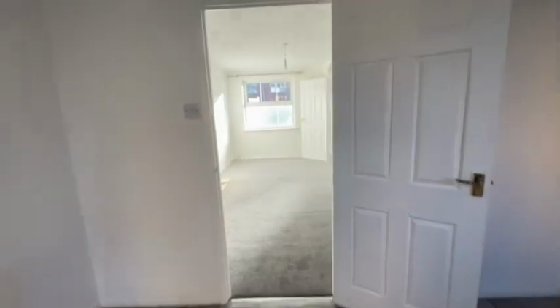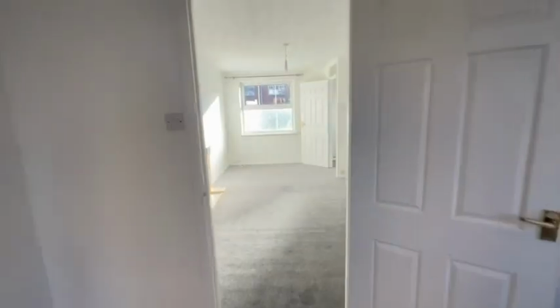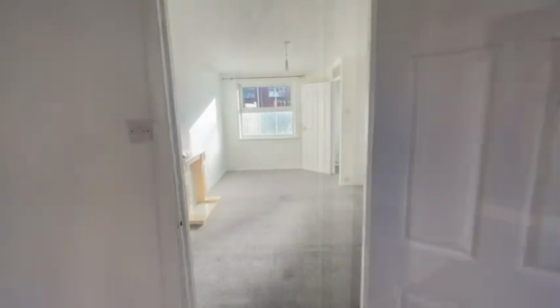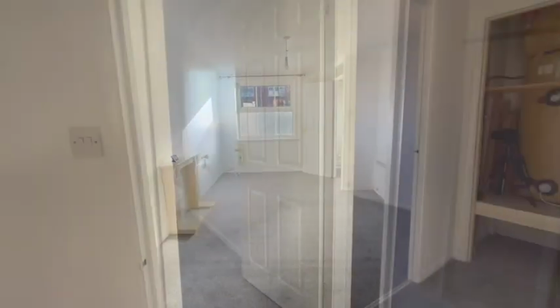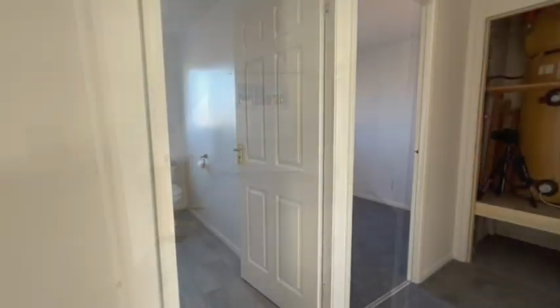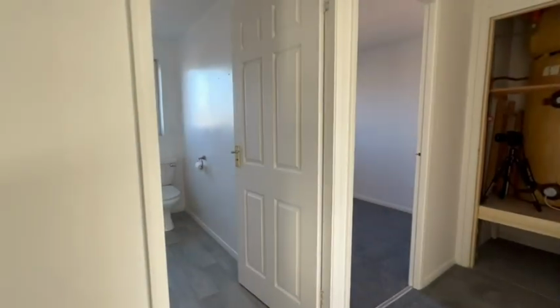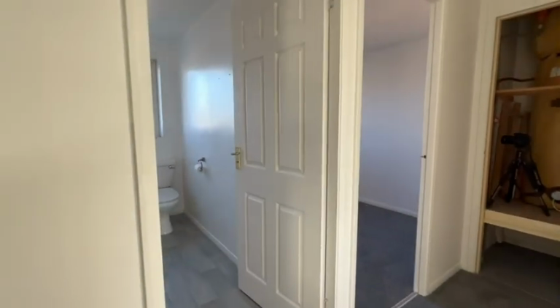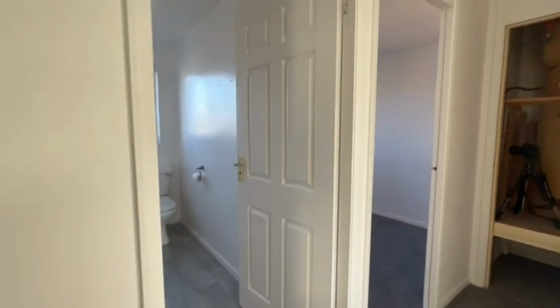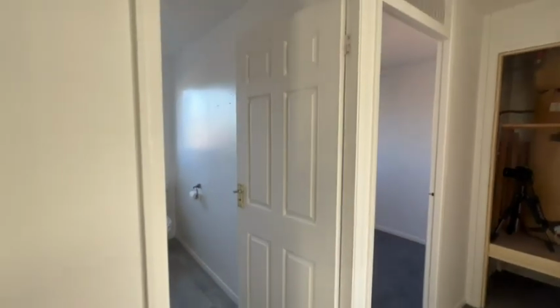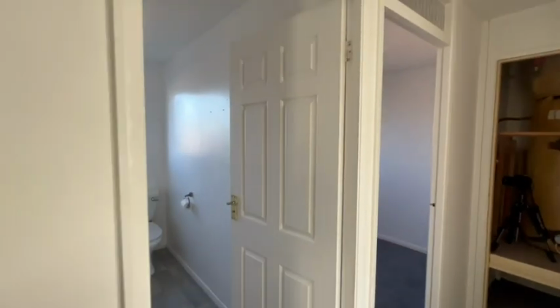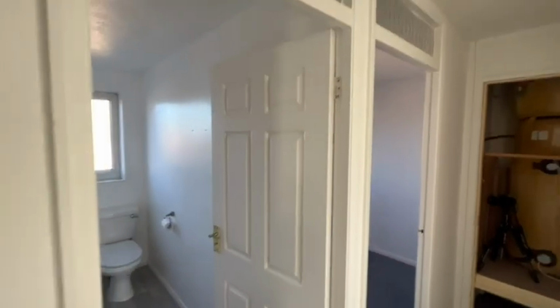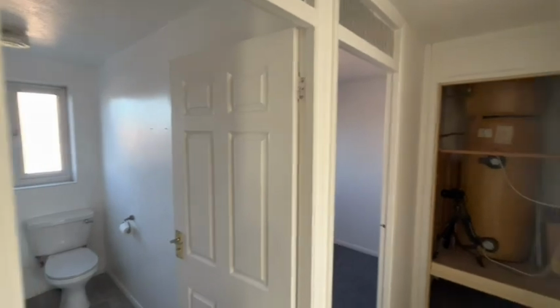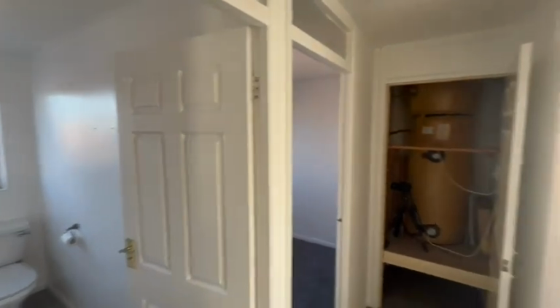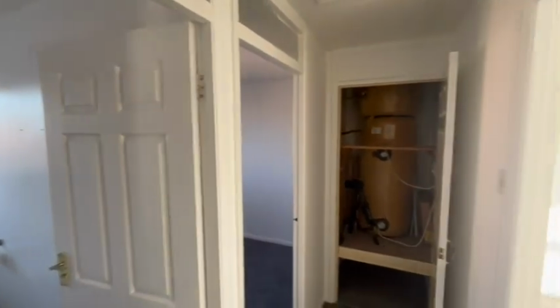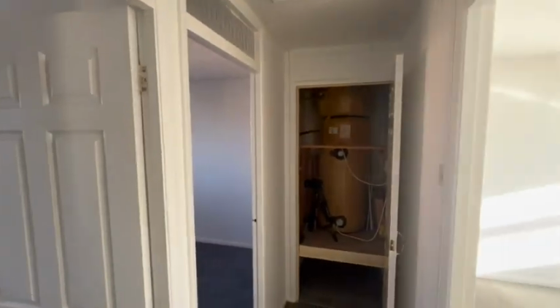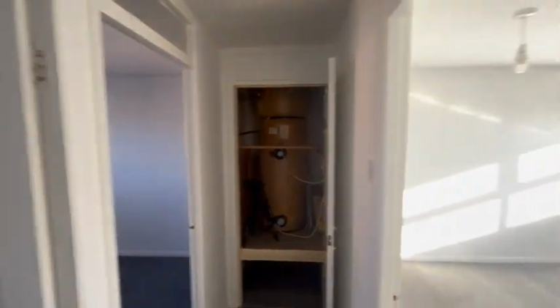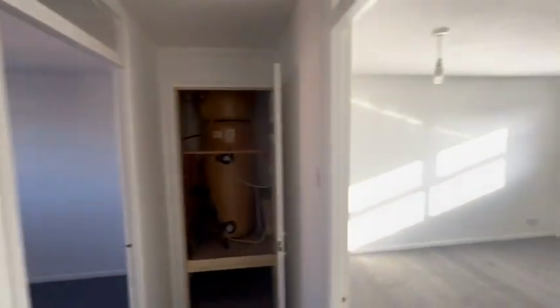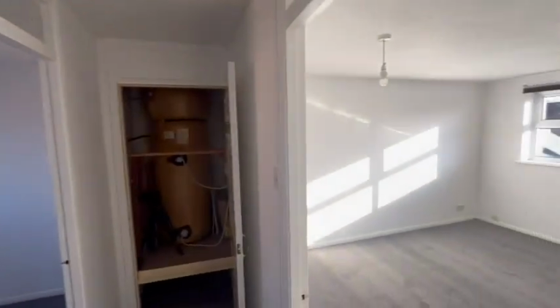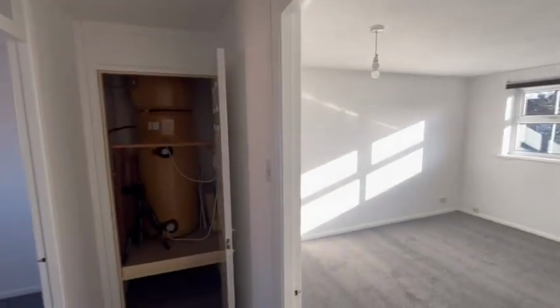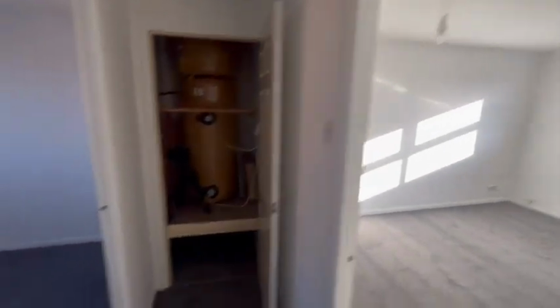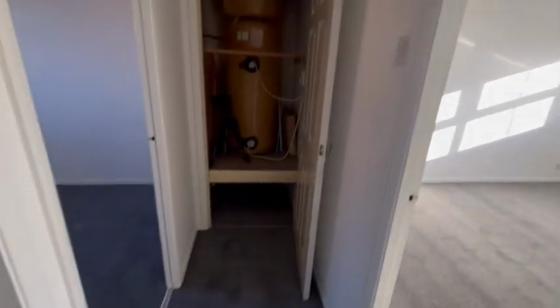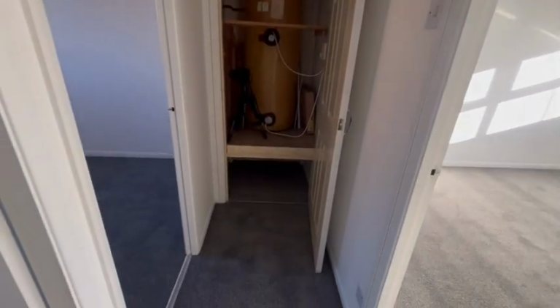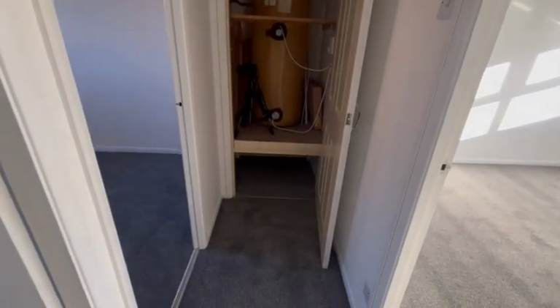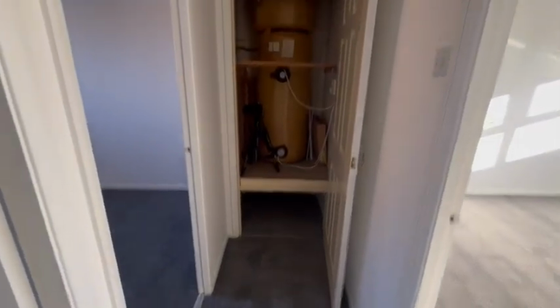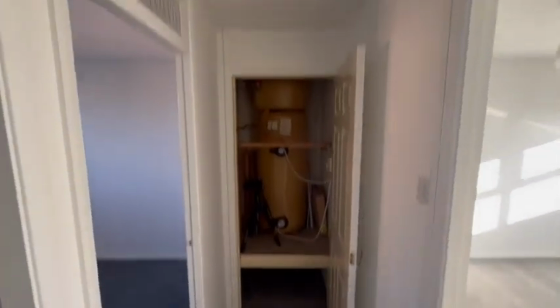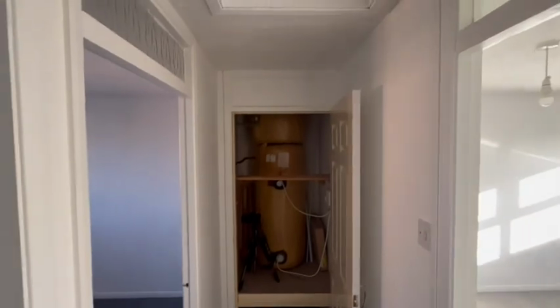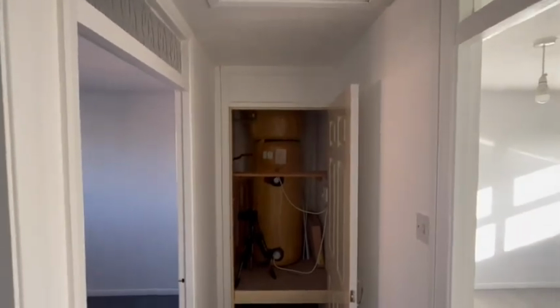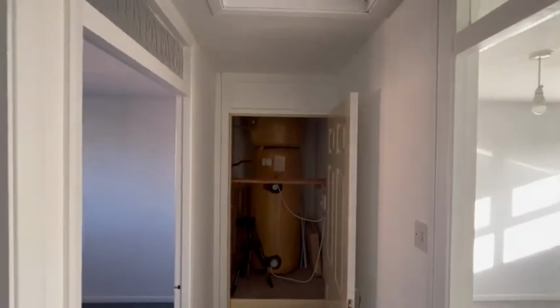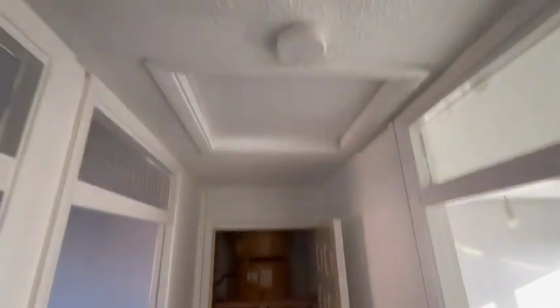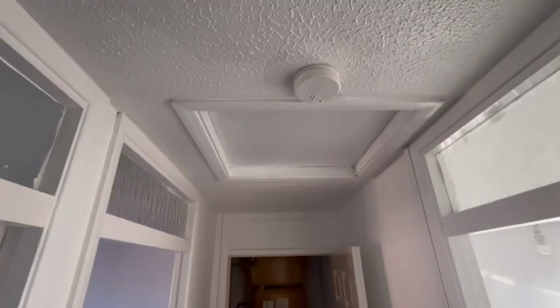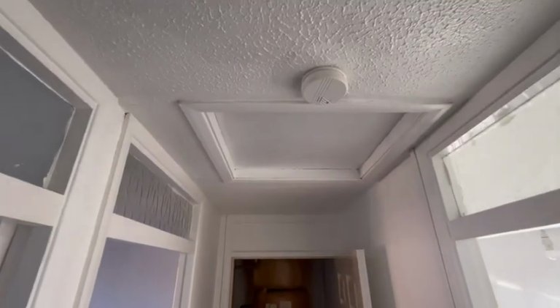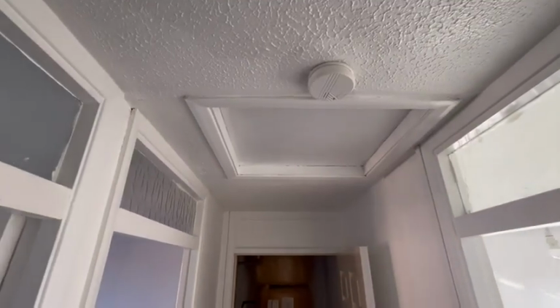I'll head upstairs. So up here we have two bedrooms. Hot water cylinder cupboard. There's loft access here too.